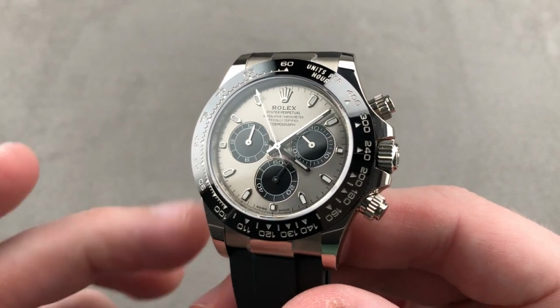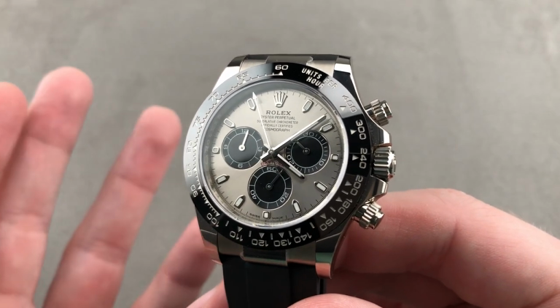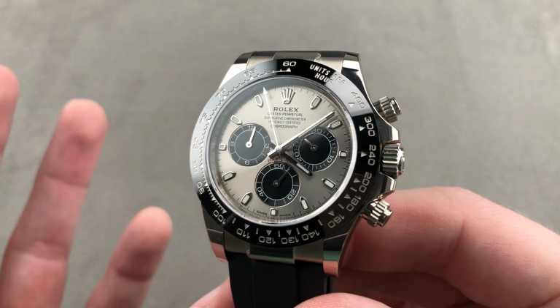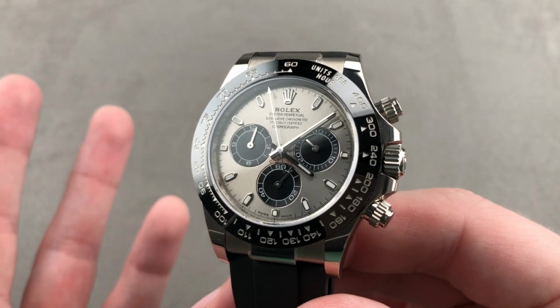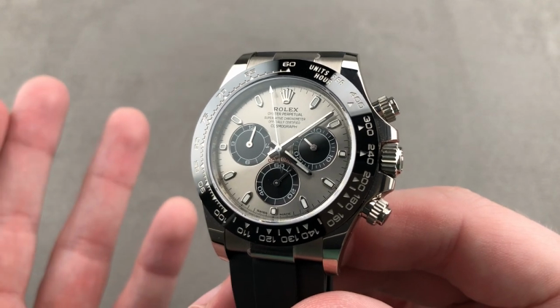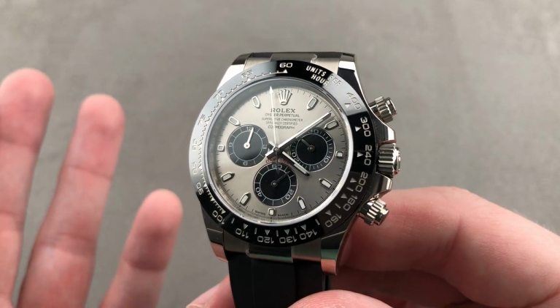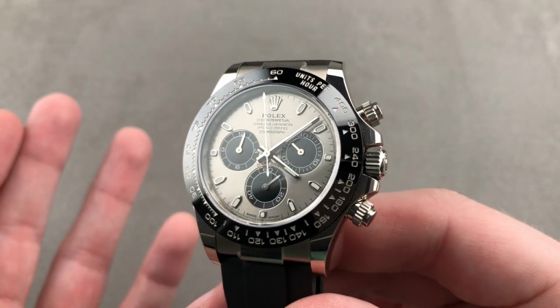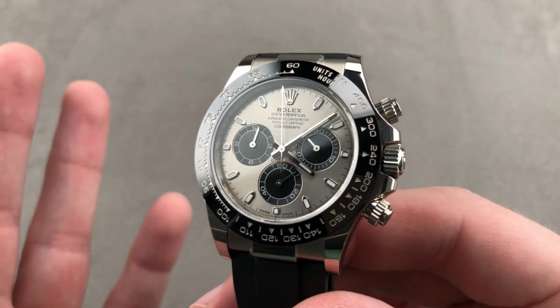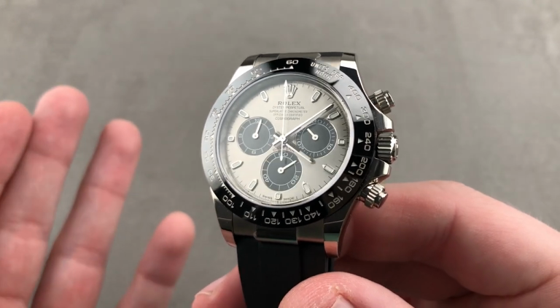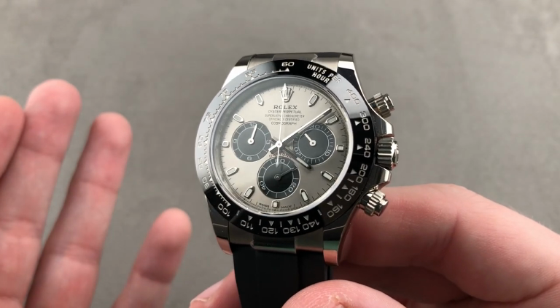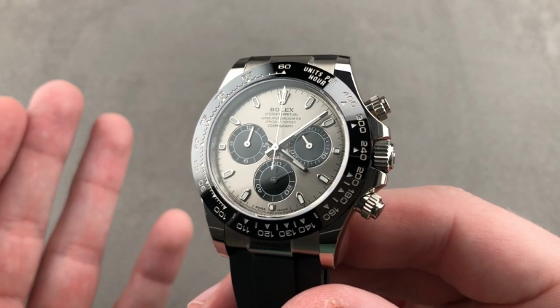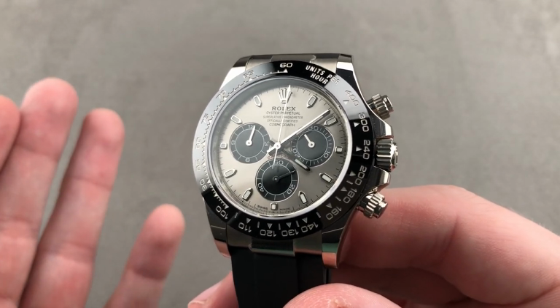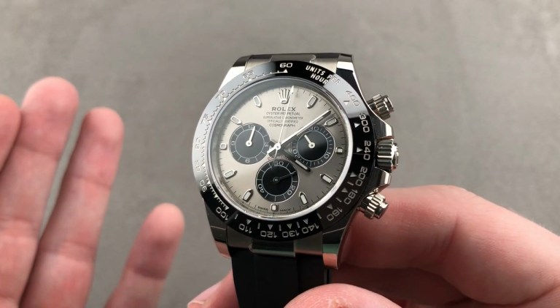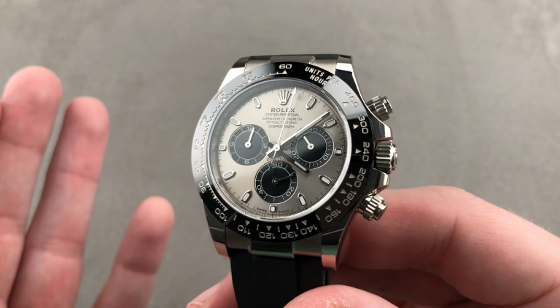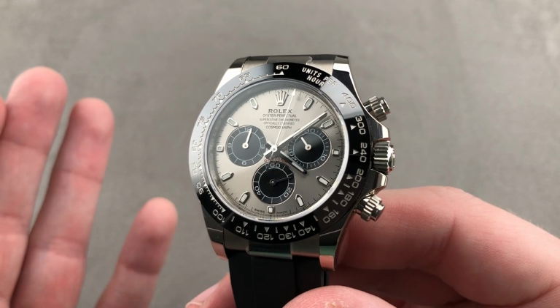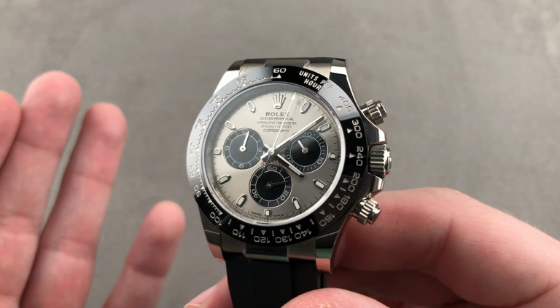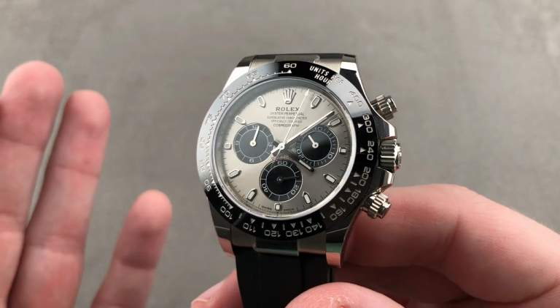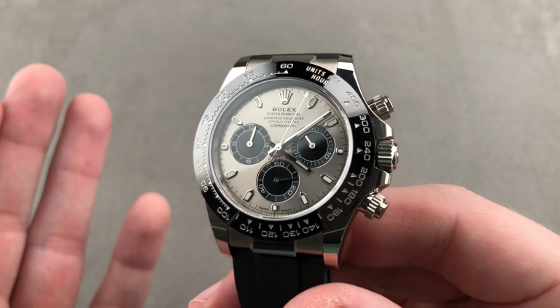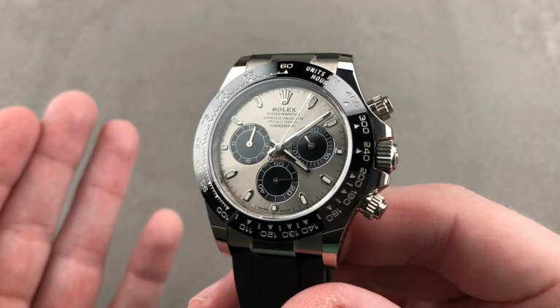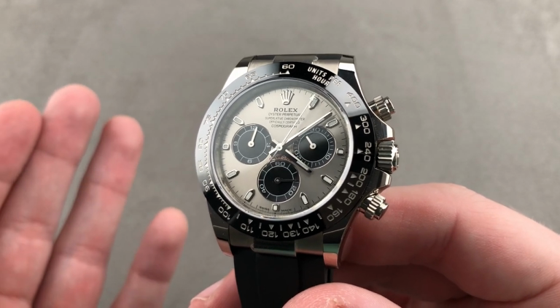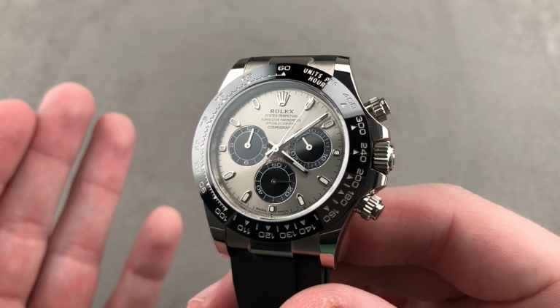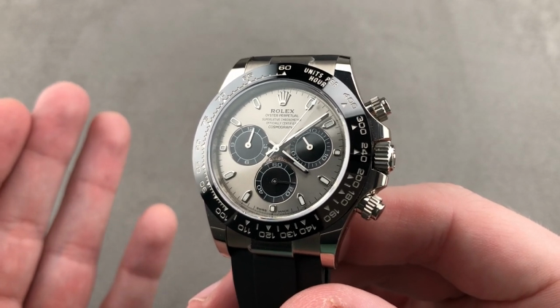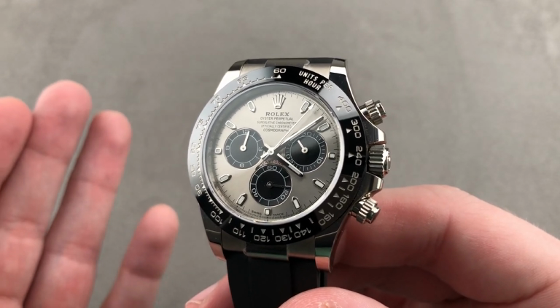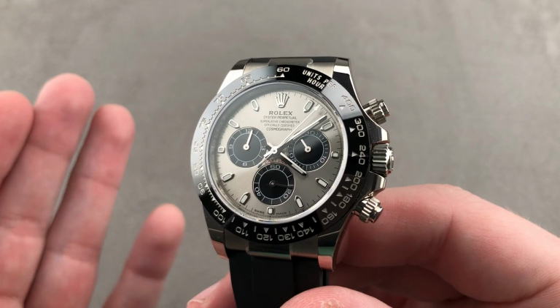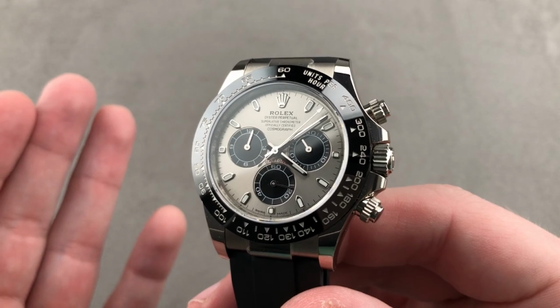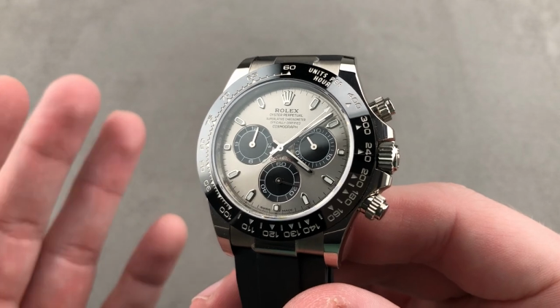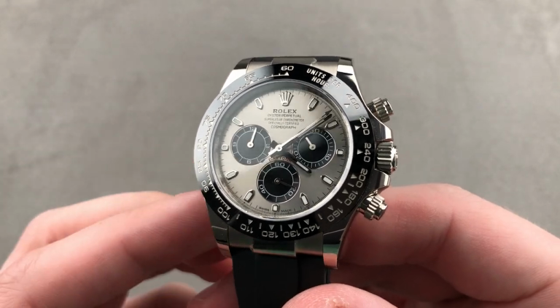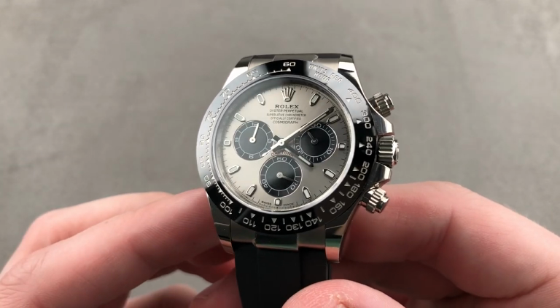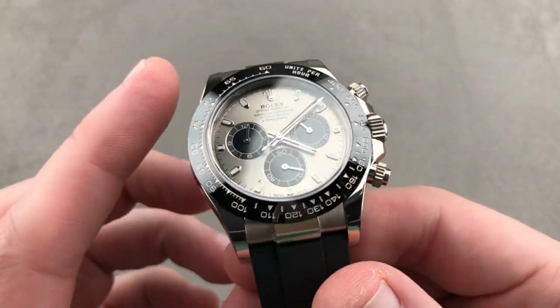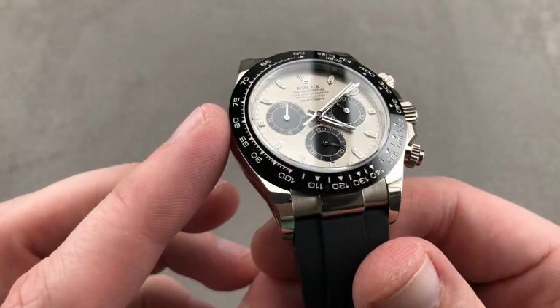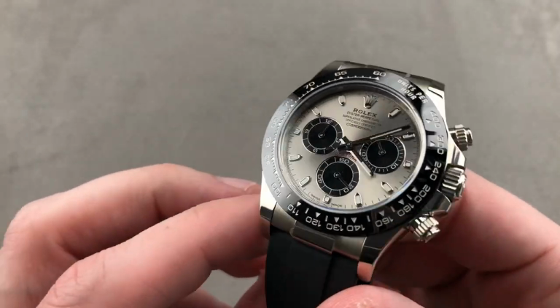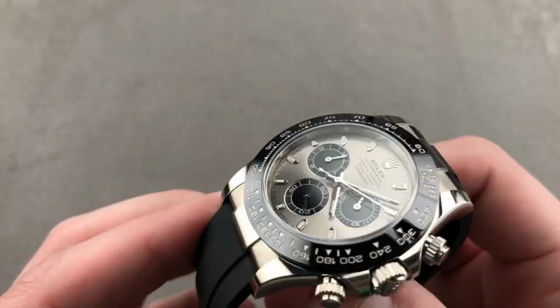Today, we're discussing the subtlest of the three precious metal strap-clad Rolex Daytonas launched at Baselworld 2017. This is the Oyster Perpetual Cosmograph Daytona 116519LN, 40 millimeters in white gold with ceramic bezel.